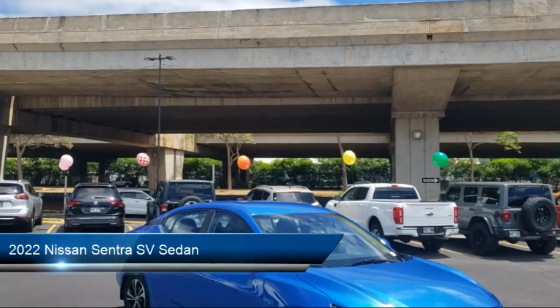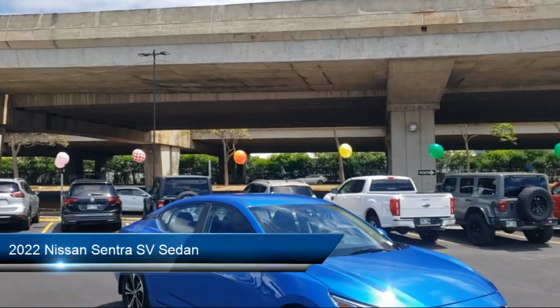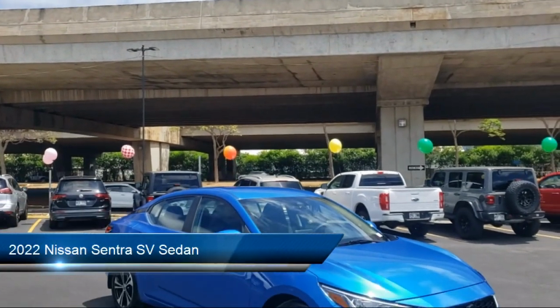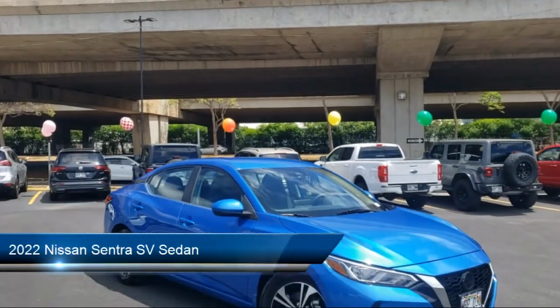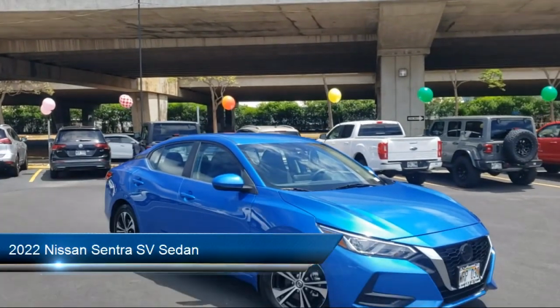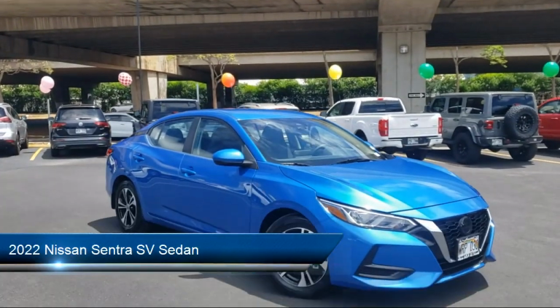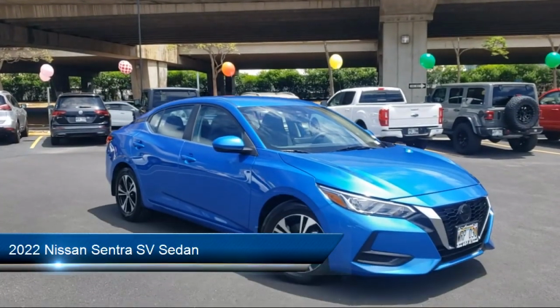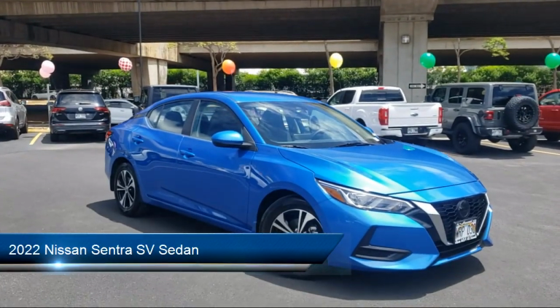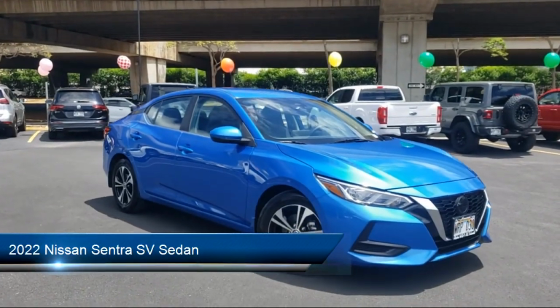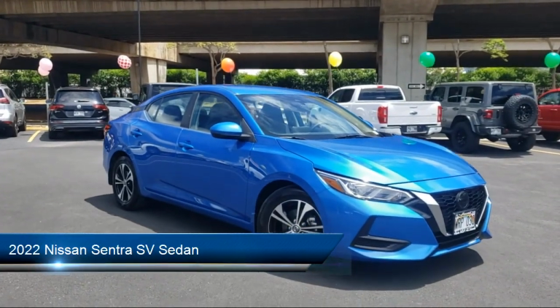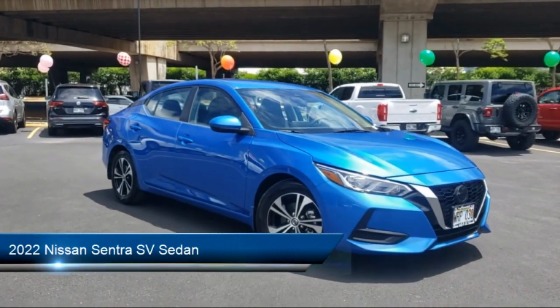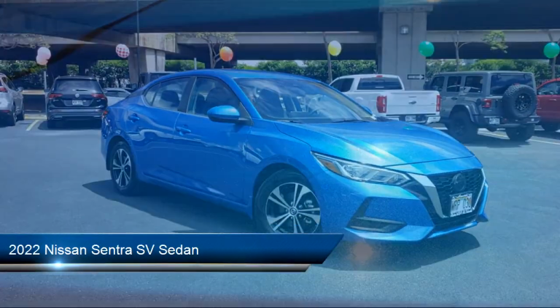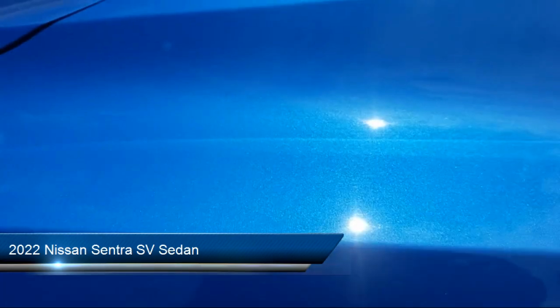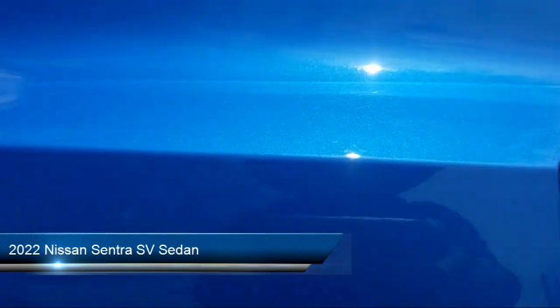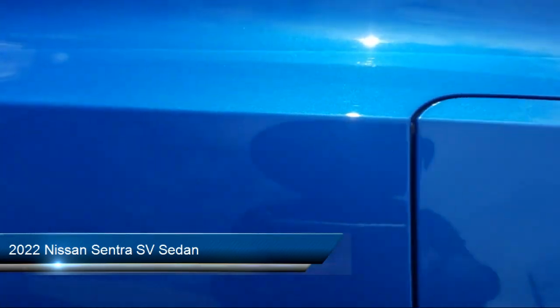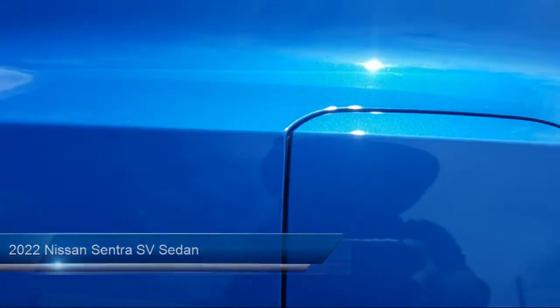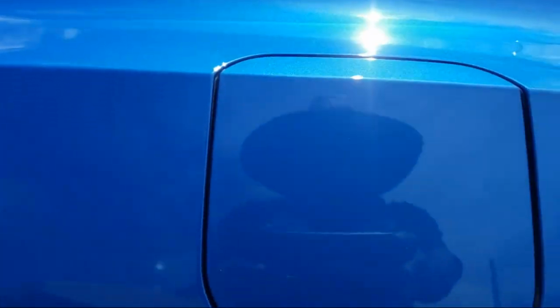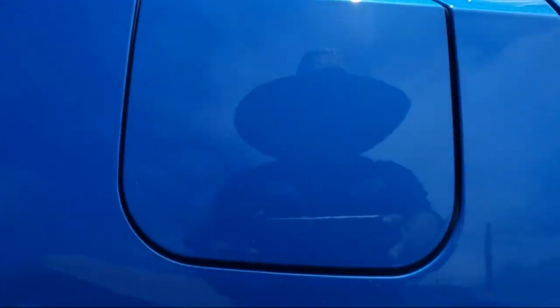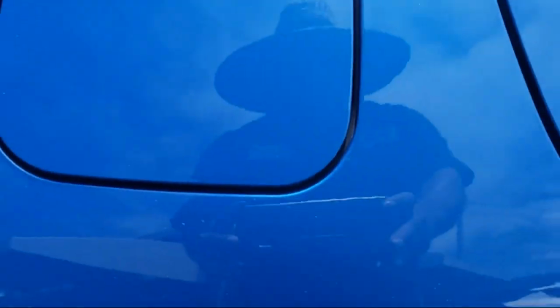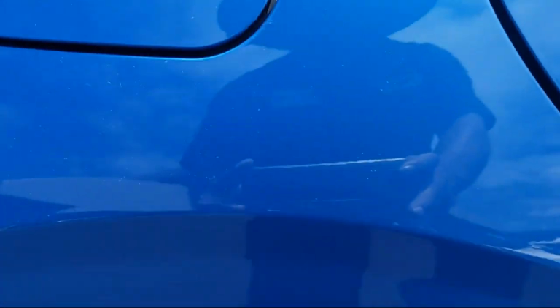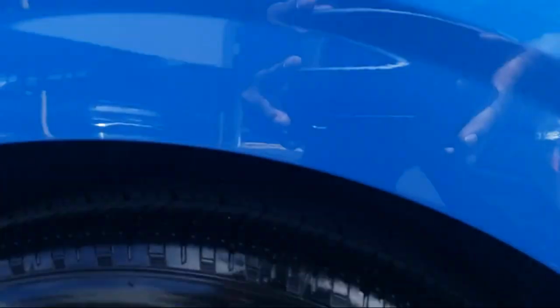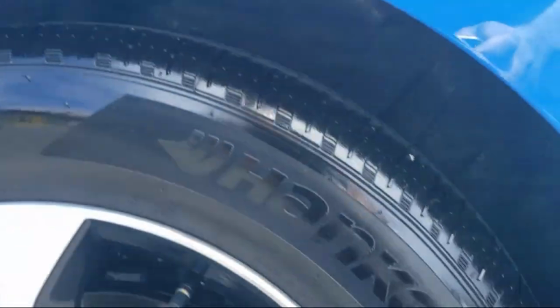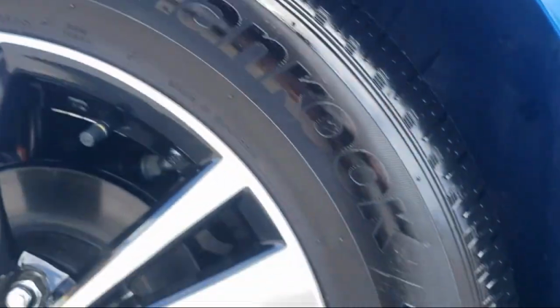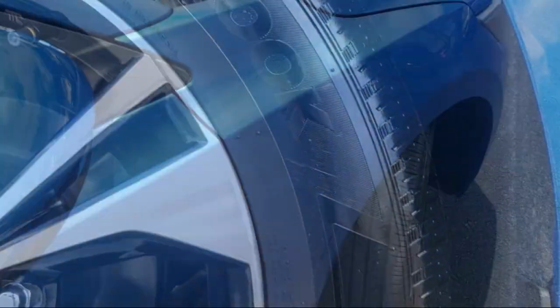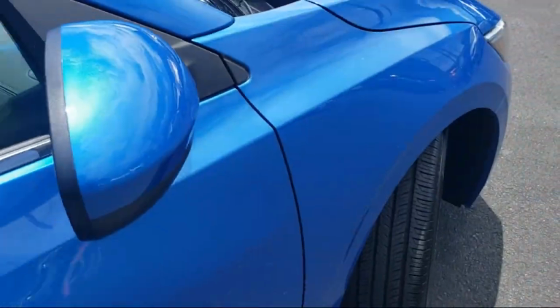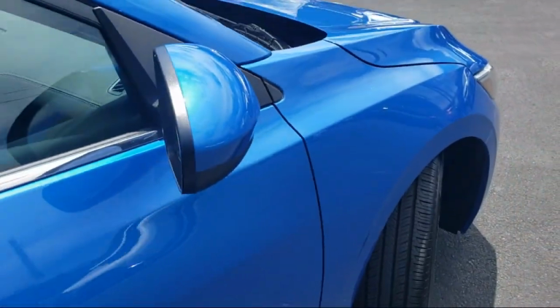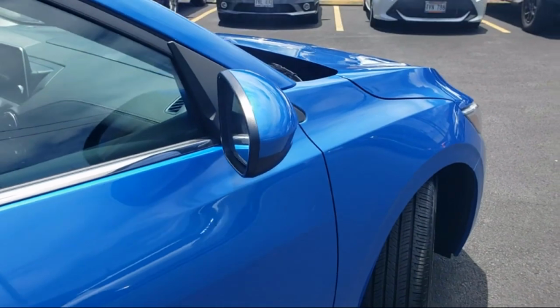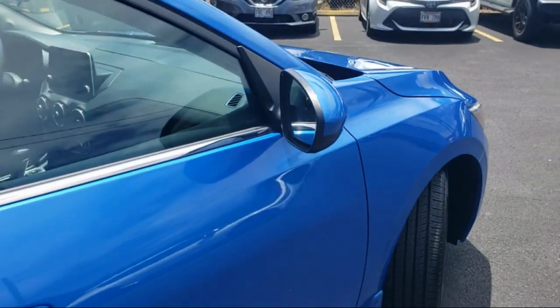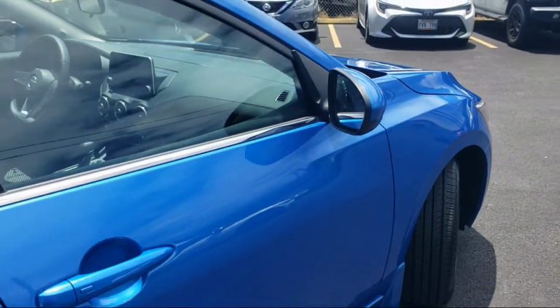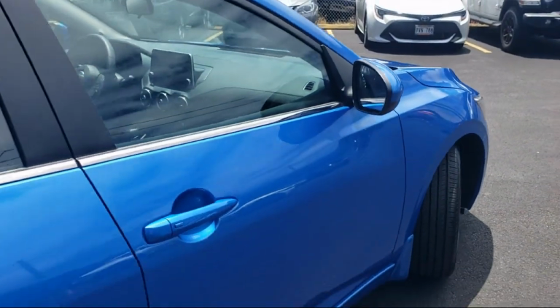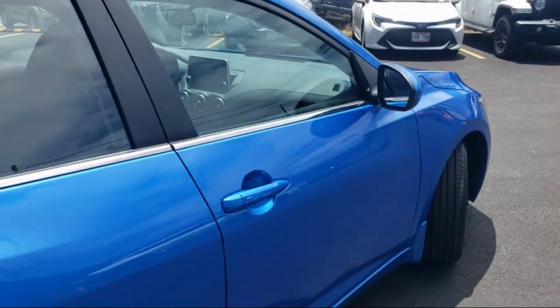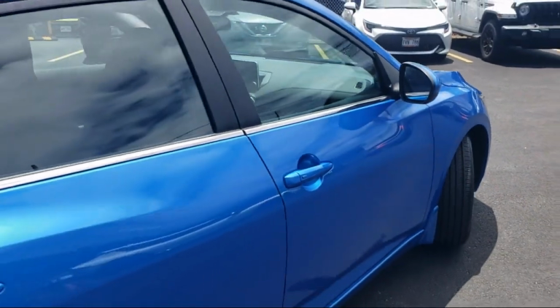It comes equipped with Sirius XM Satellite Radio, heated front seats, auto high-beam headlamp control, premium cloth seat trim, and blind spot warning, keyless entry.